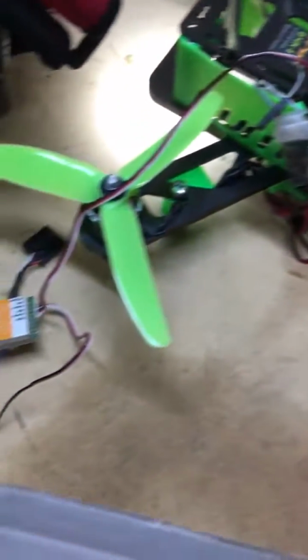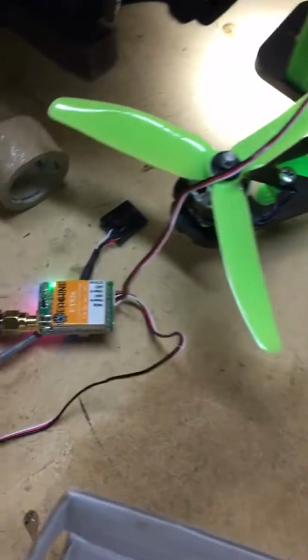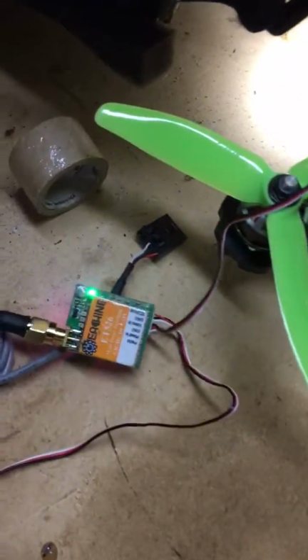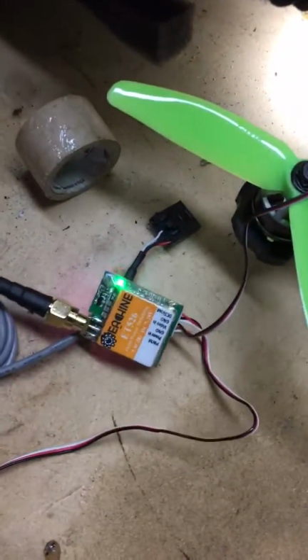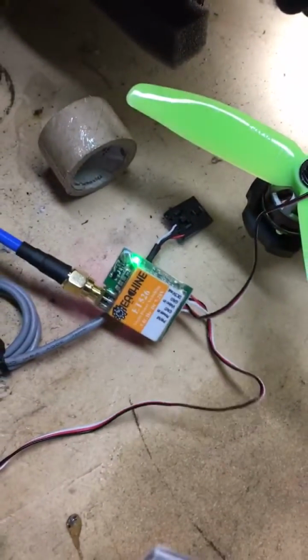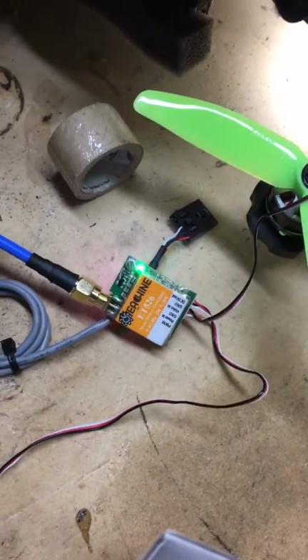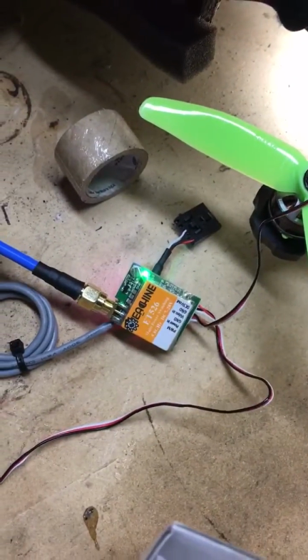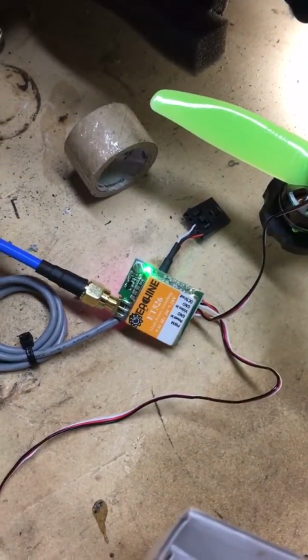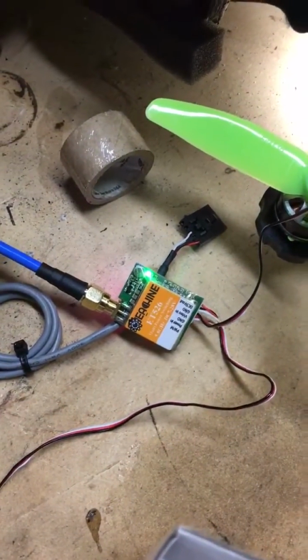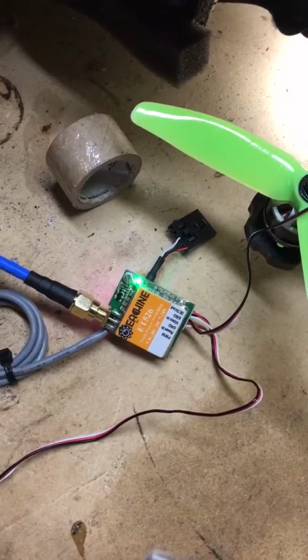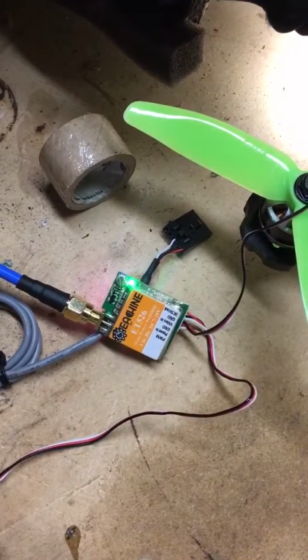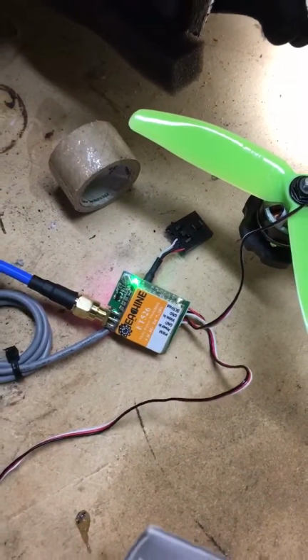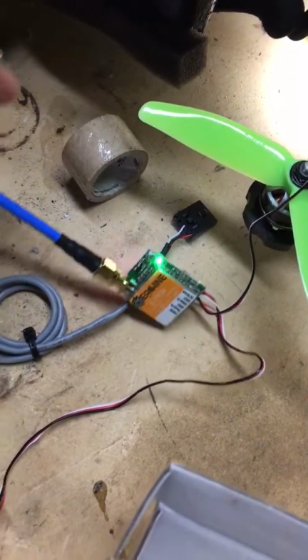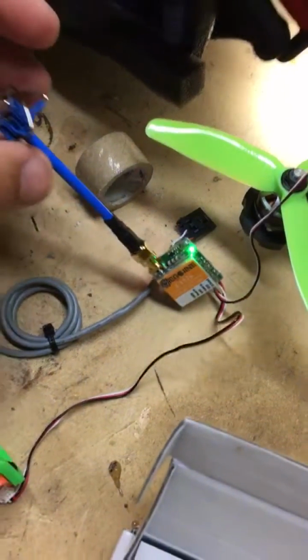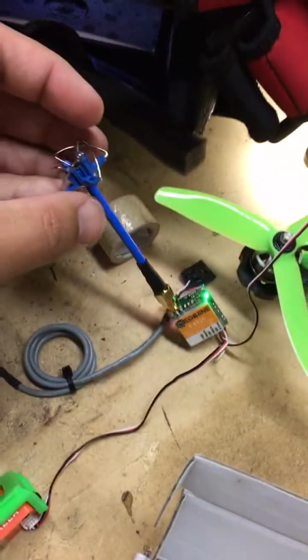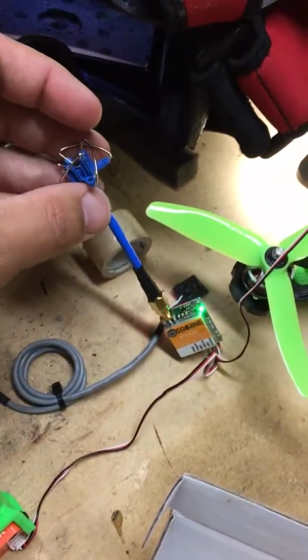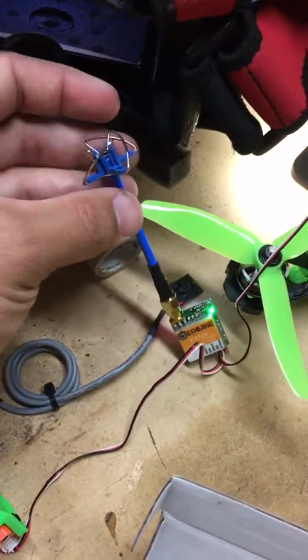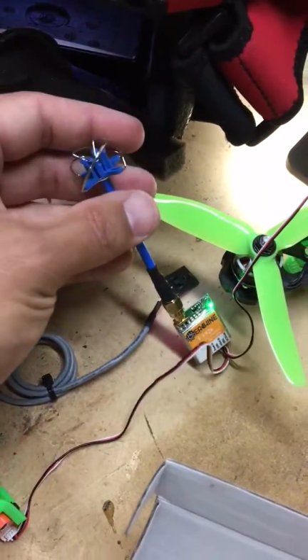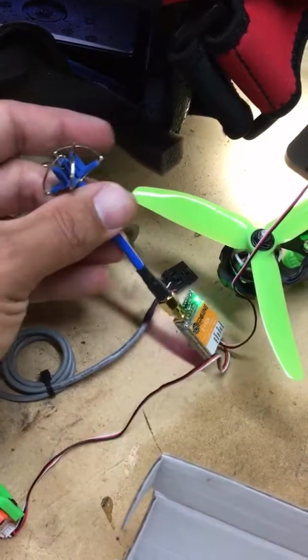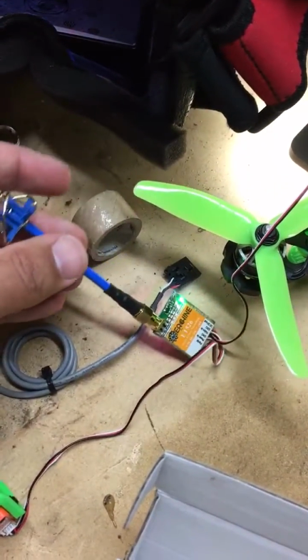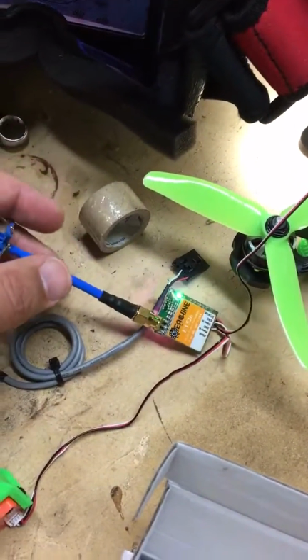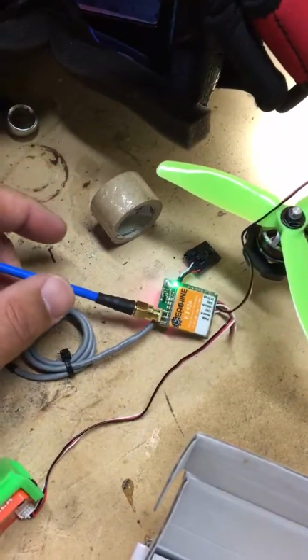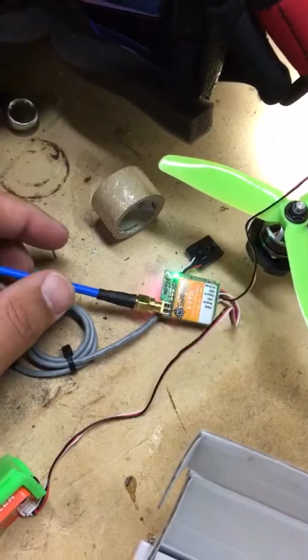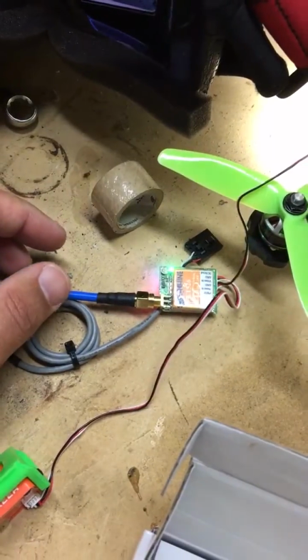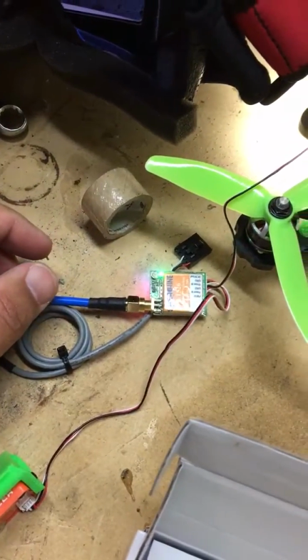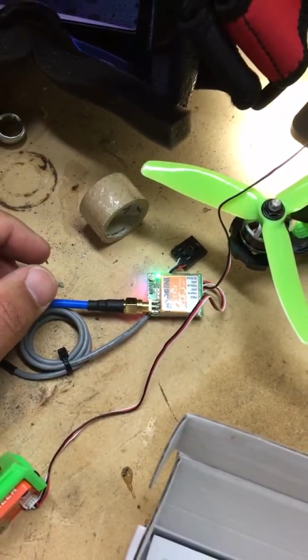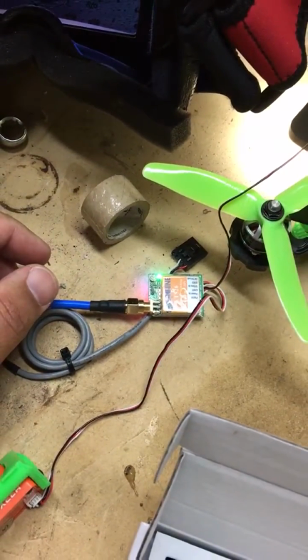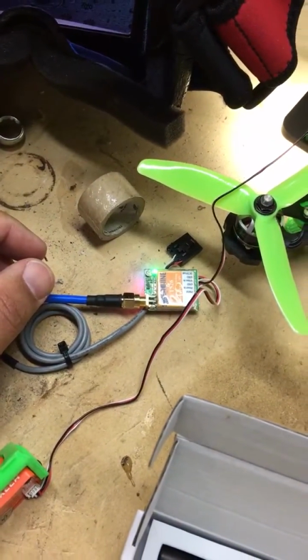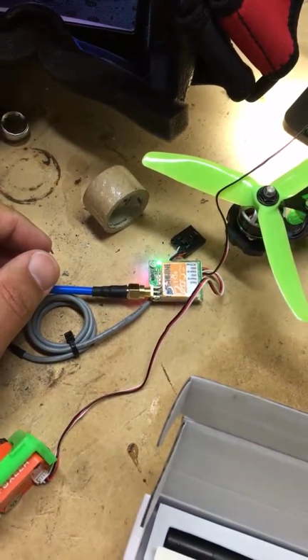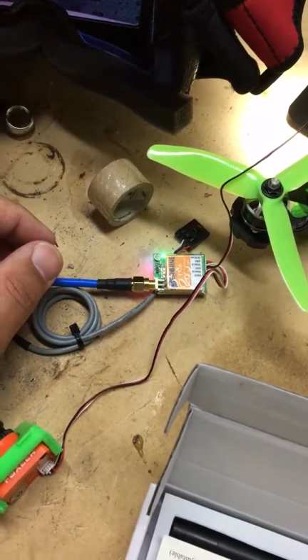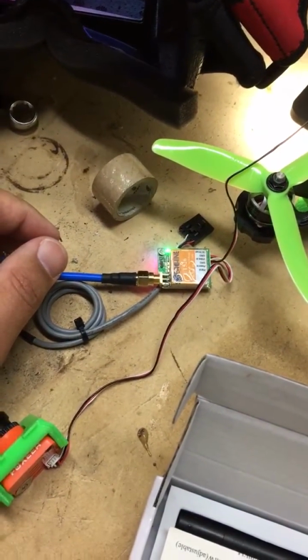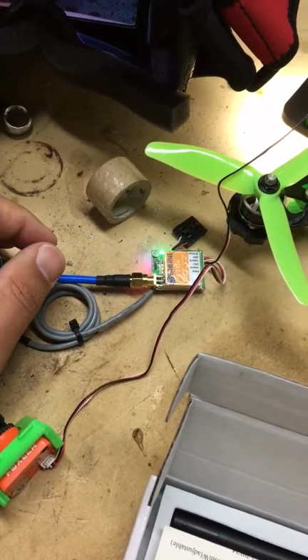All in all it was a good deal from Banggood. I don't have any air time with it yet, but we'll give it a go and I'll update in the comments a little later.